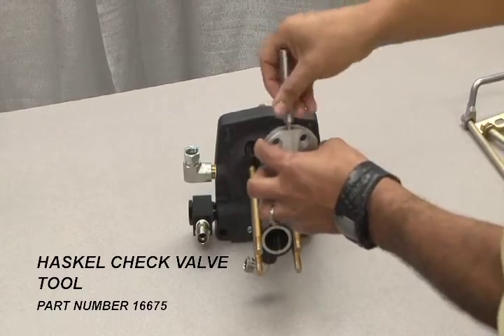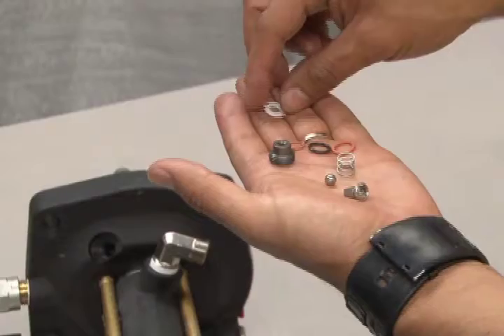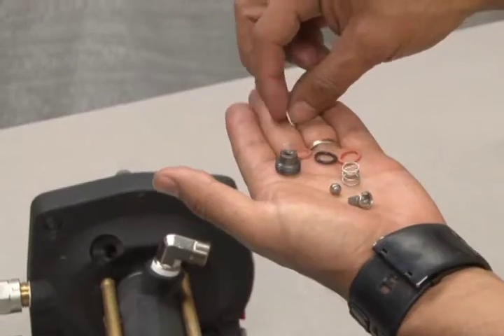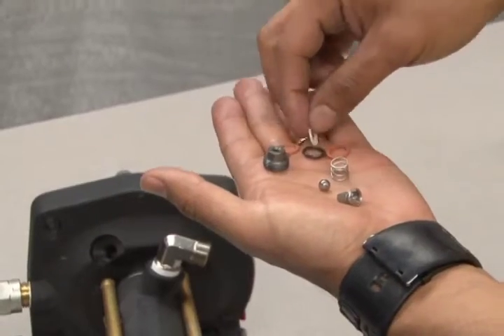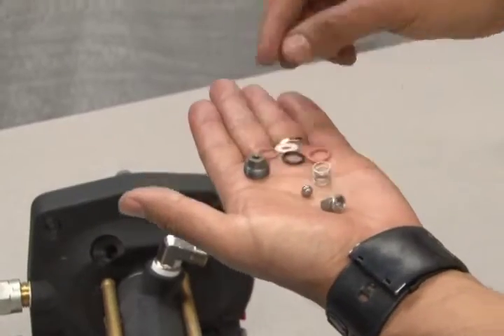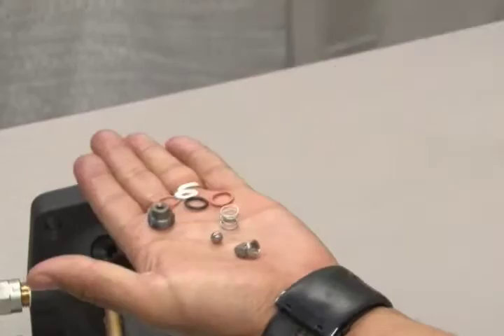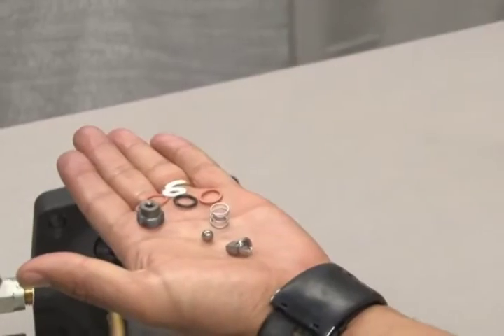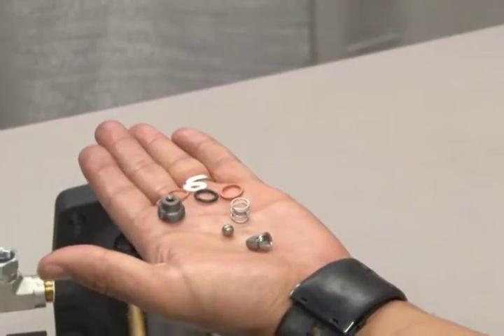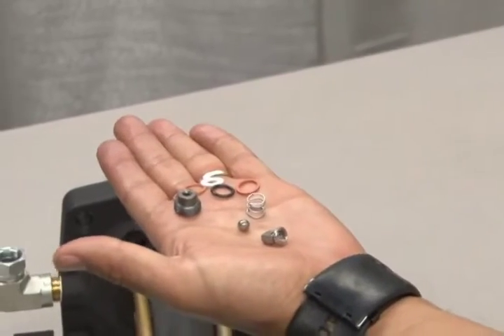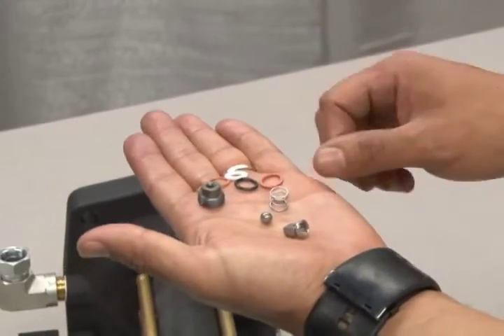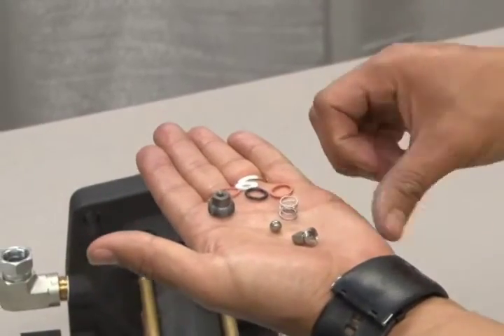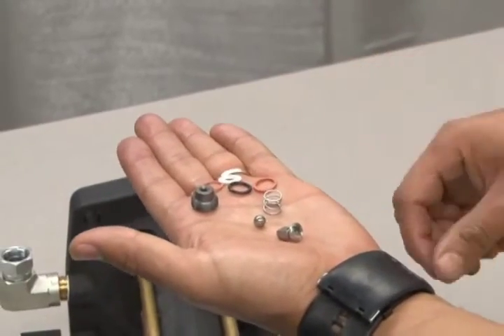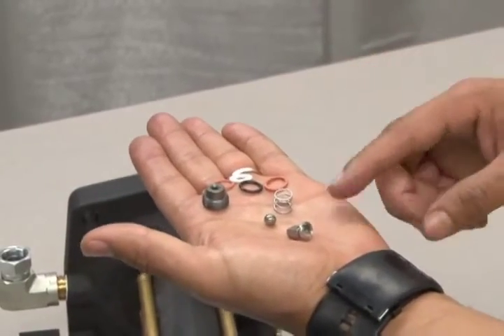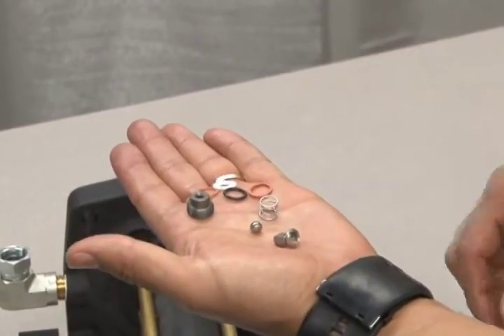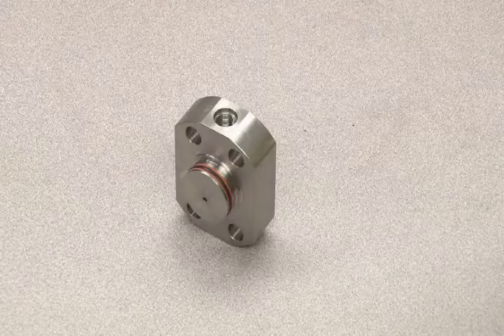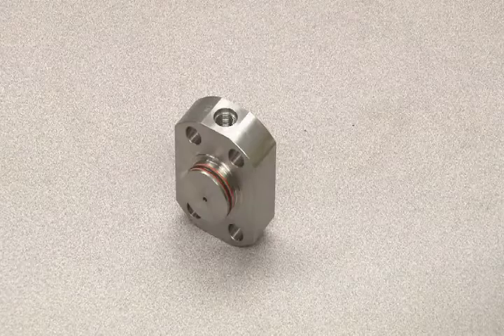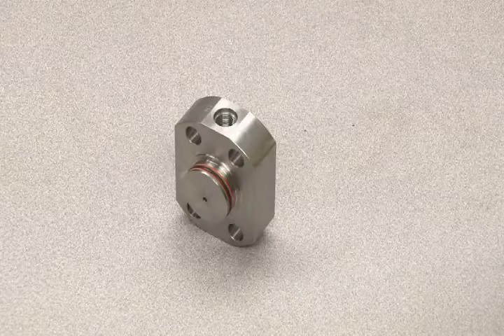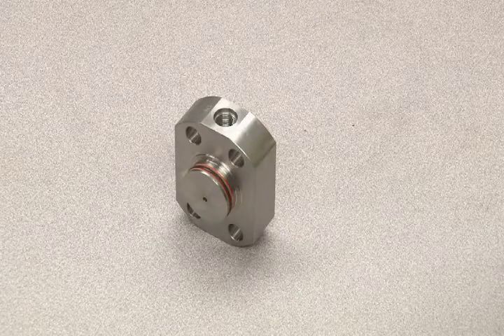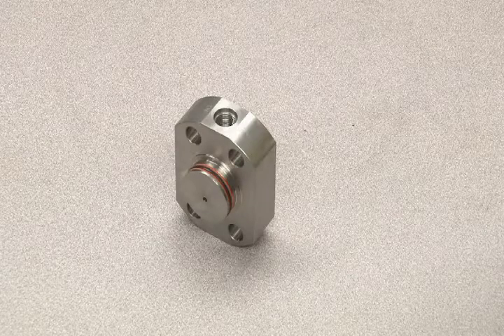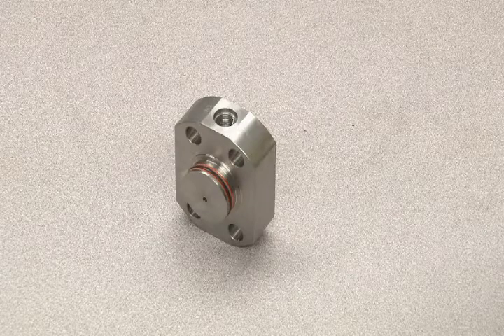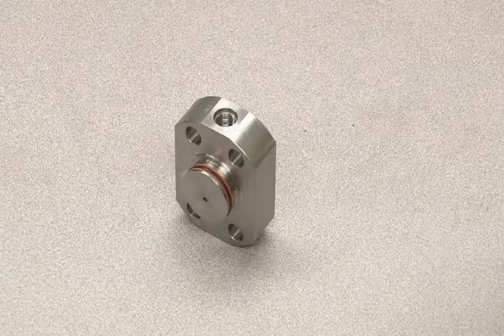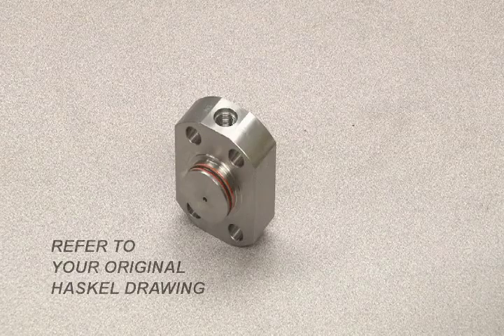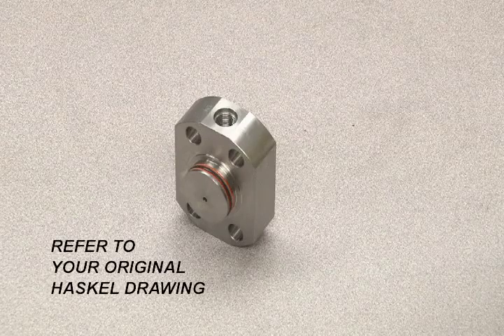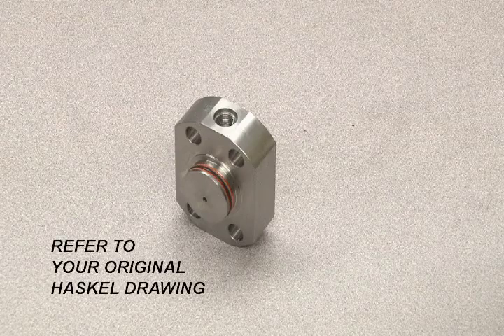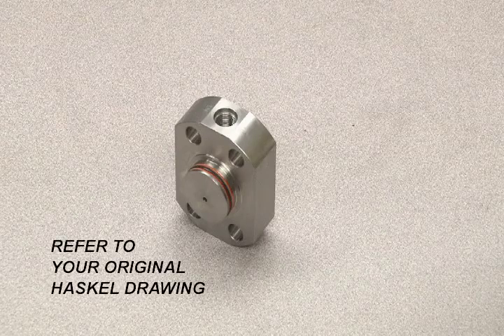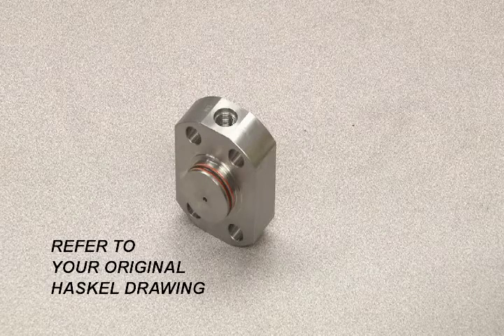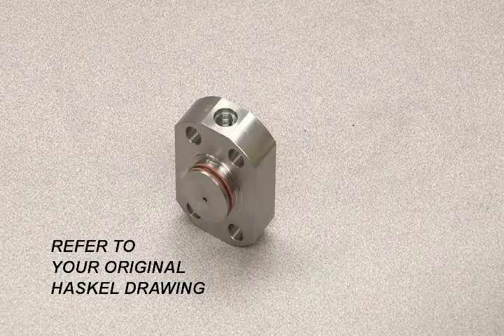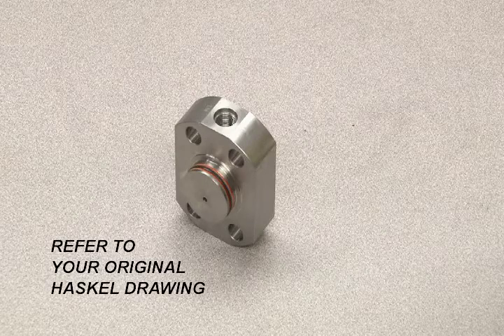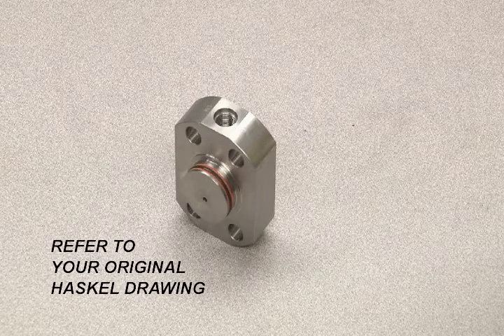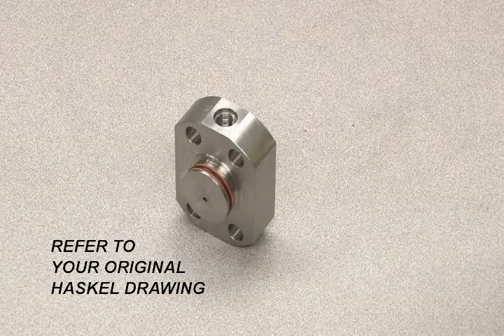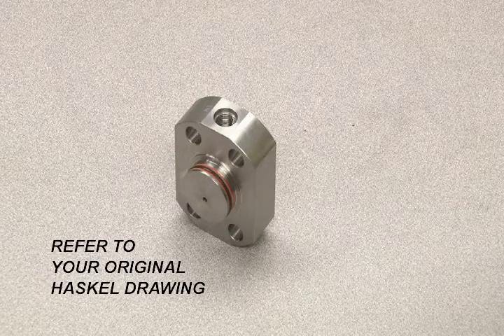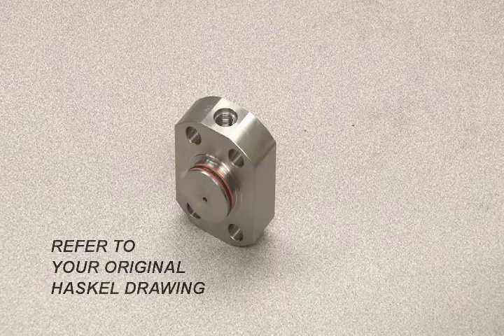Replacement parts for this section will be included in the Haskell seal replacement kit. When reassembling the inner parts of the gas end cap, be sure to refer to your drawing for accurate orientation.